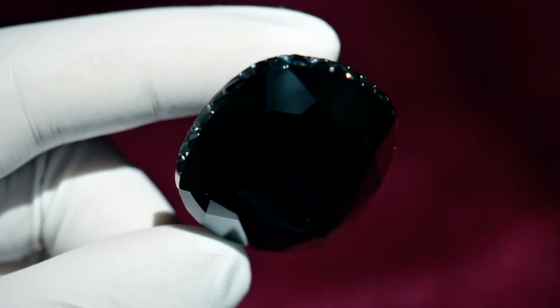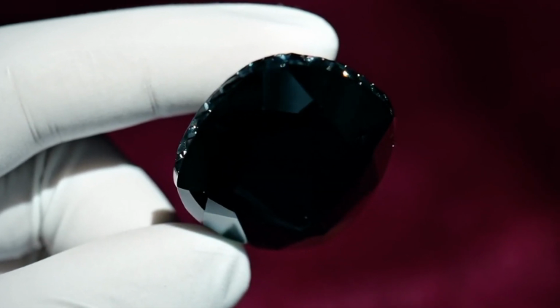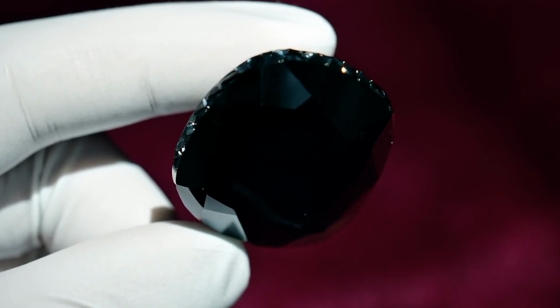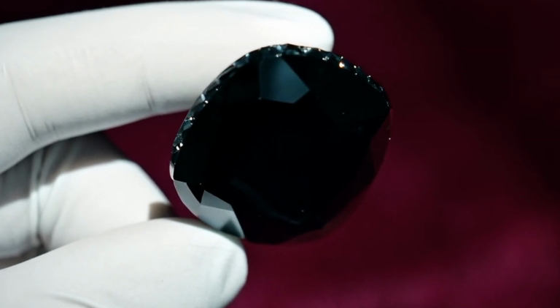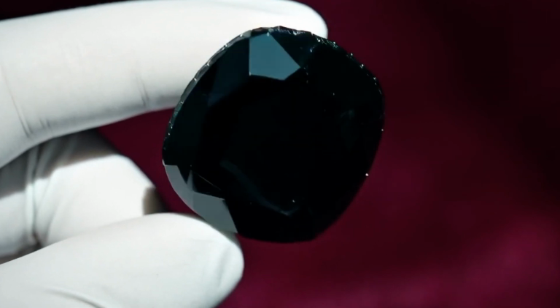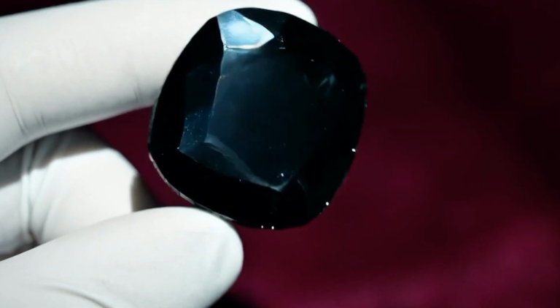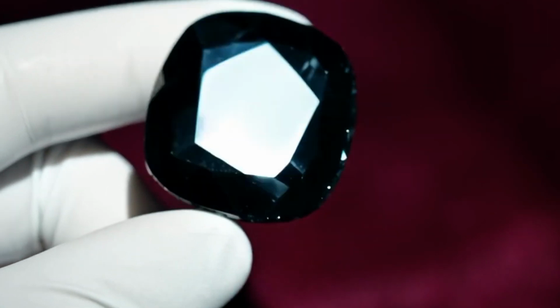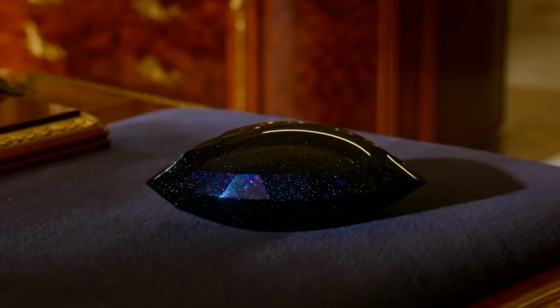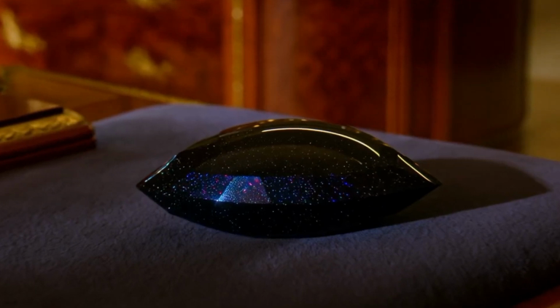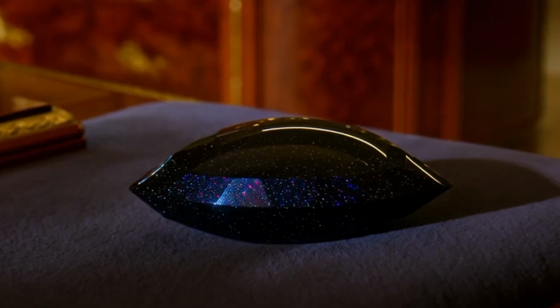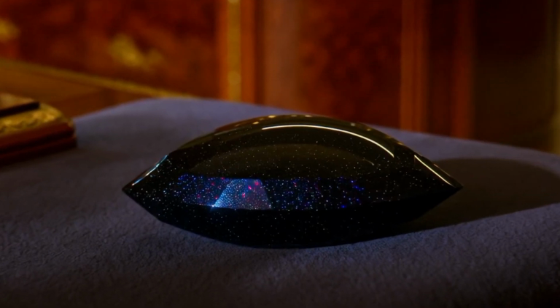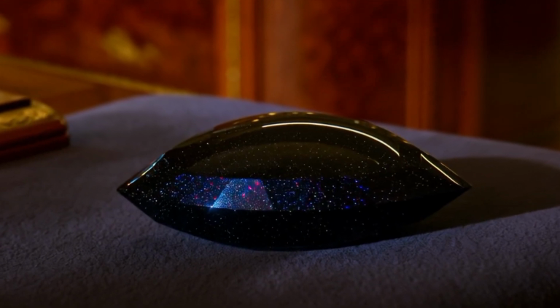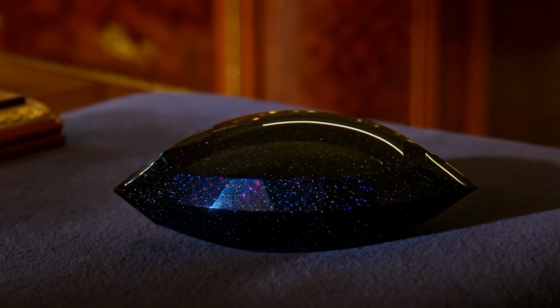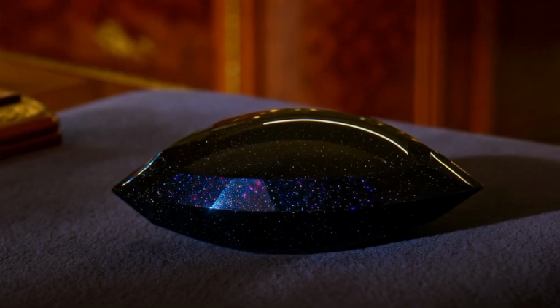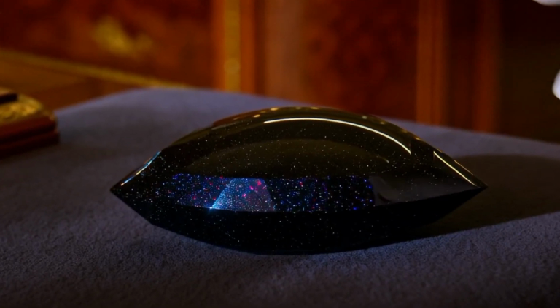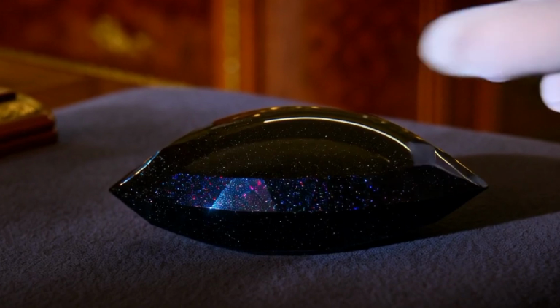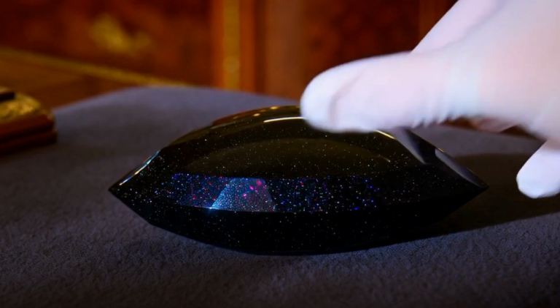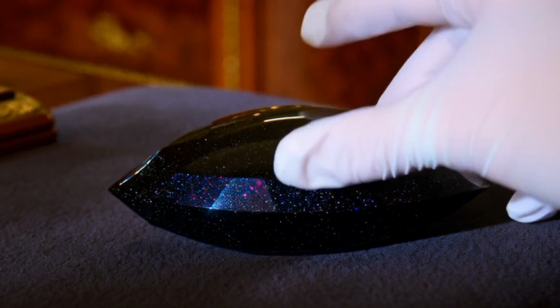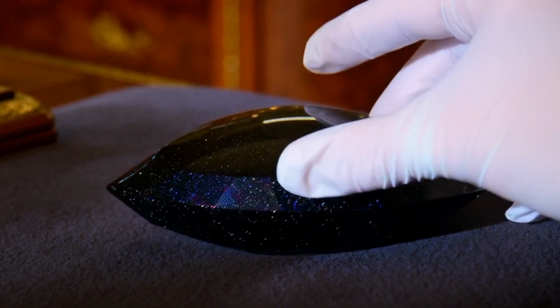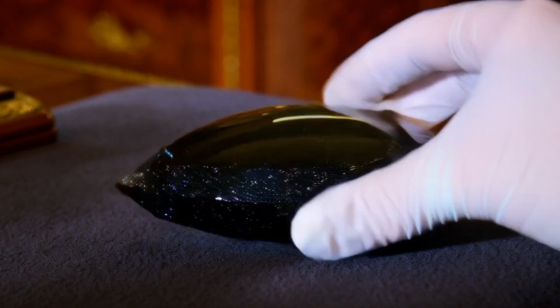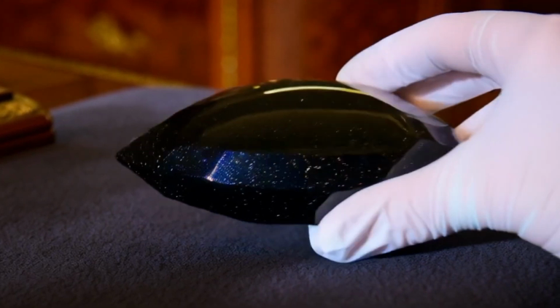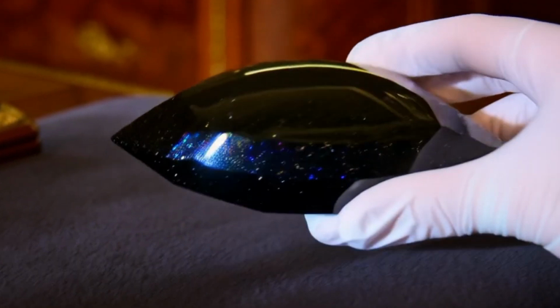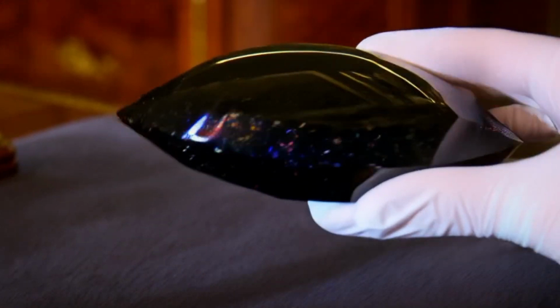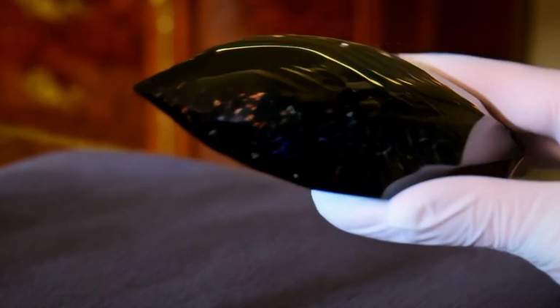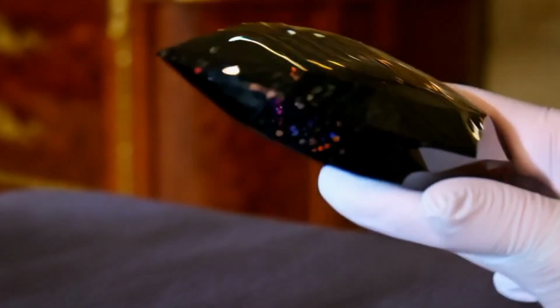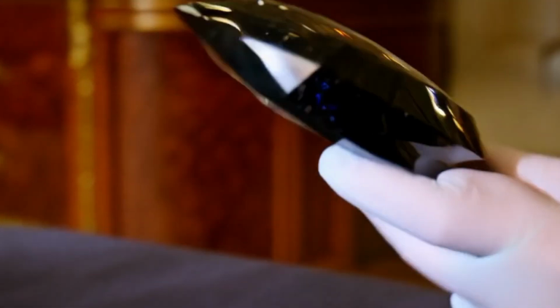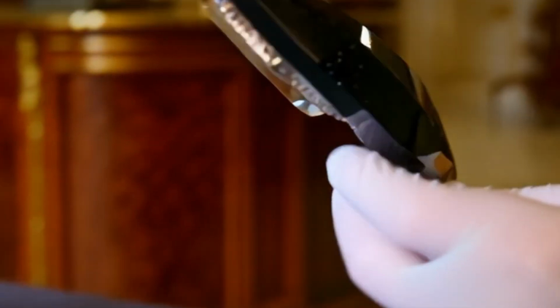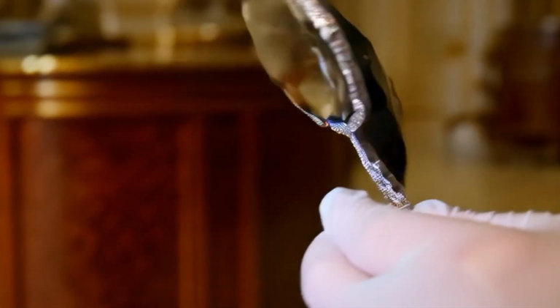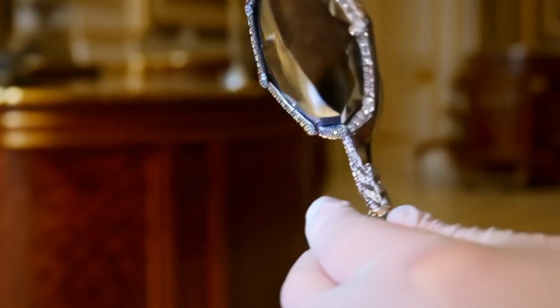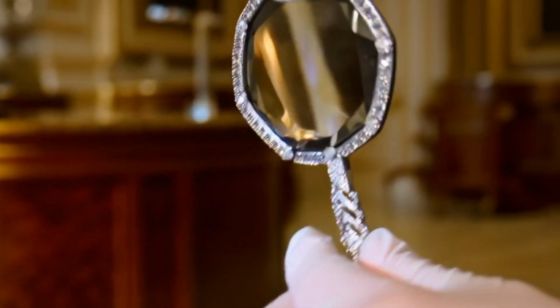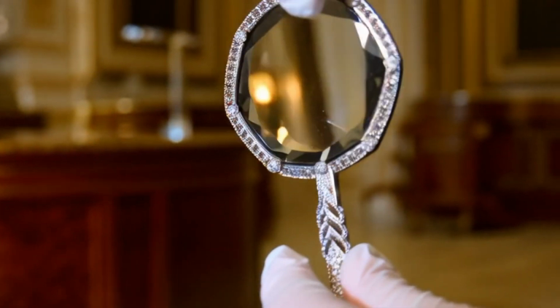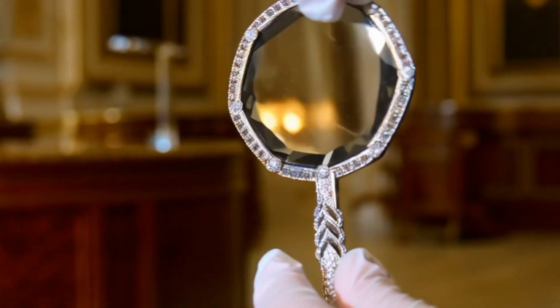Best way to confirm: If your stone passes multiple tests, you should take it to a professional gemologist for verification. They can use advanced tools like X-ray diffraction and spectrometry to confirm if it's truly a black diamond or carbonado.